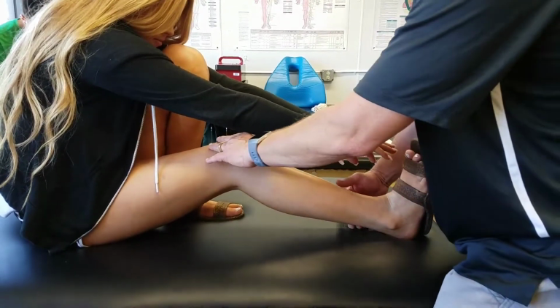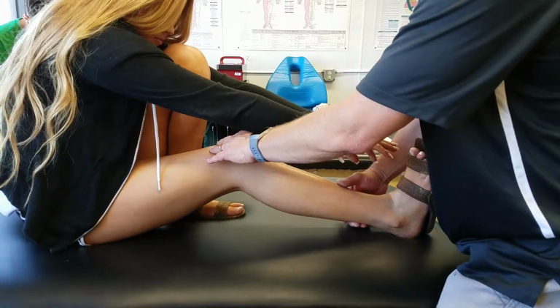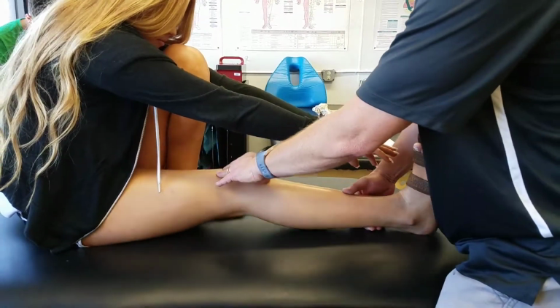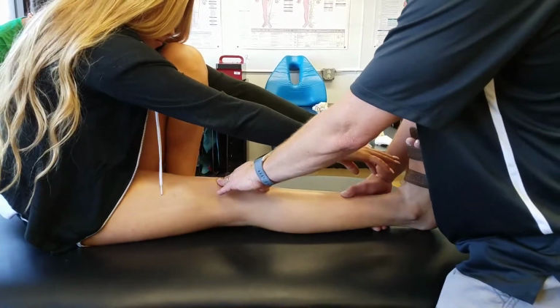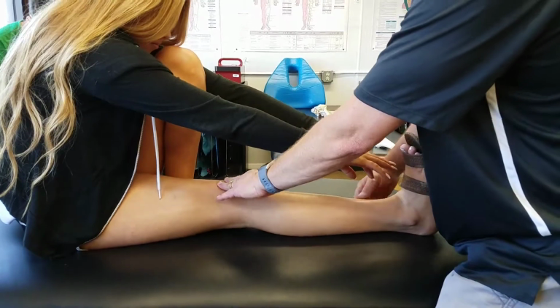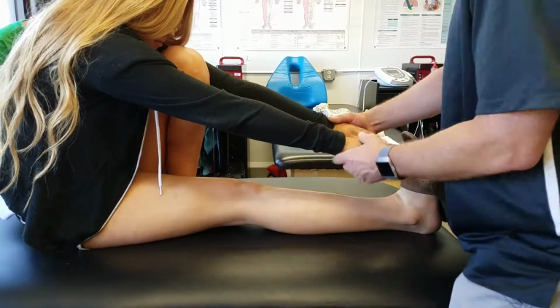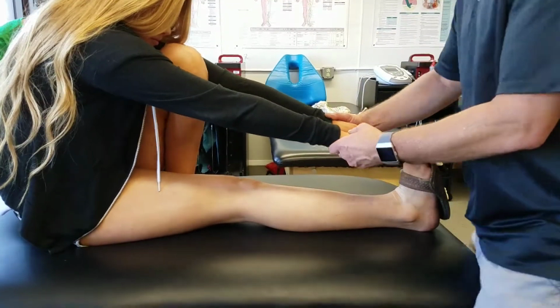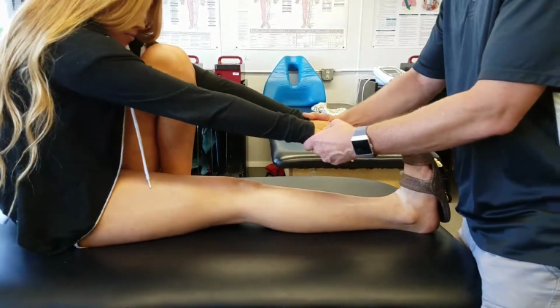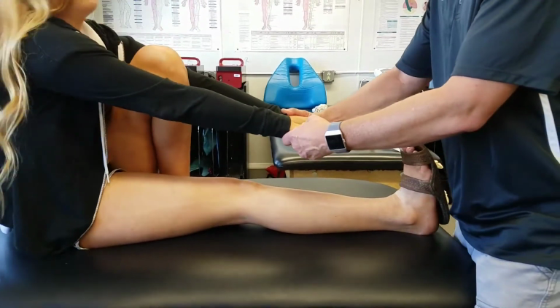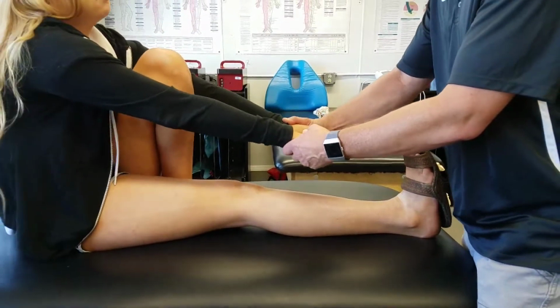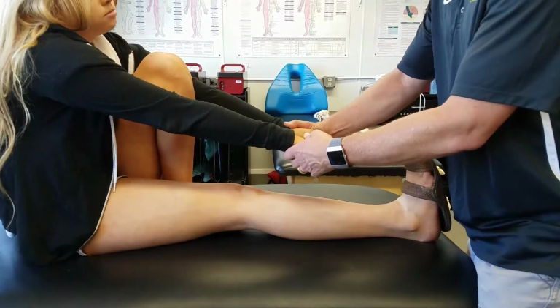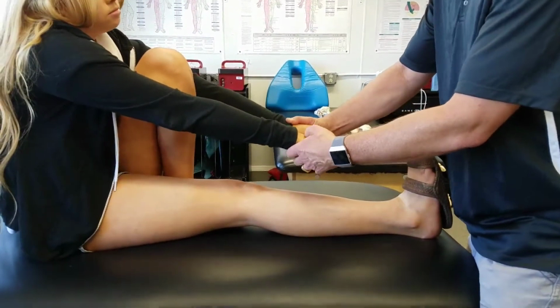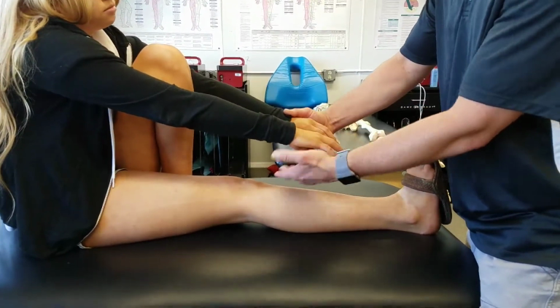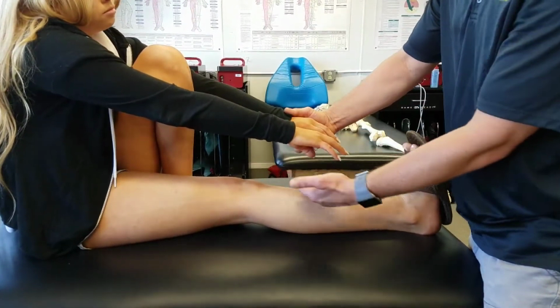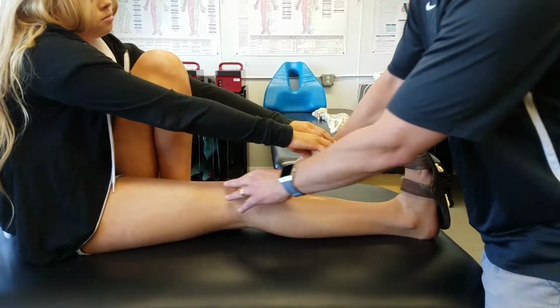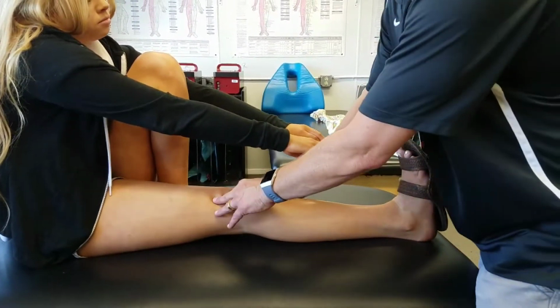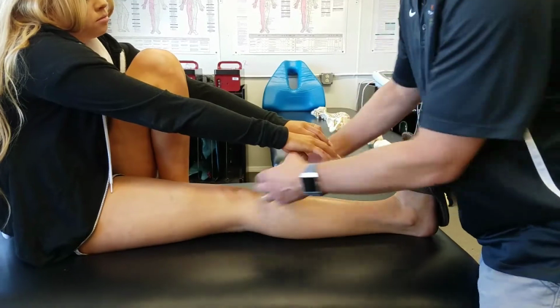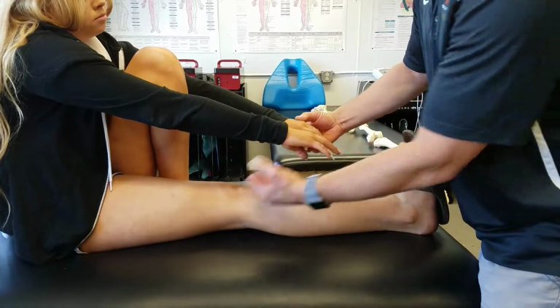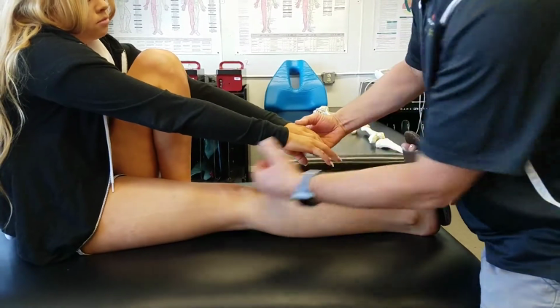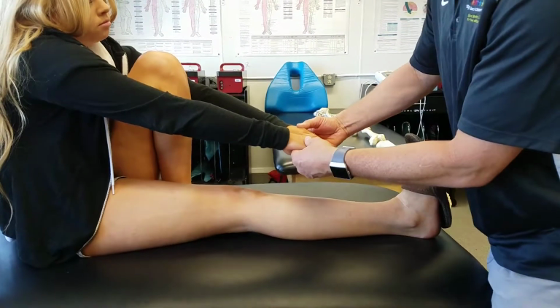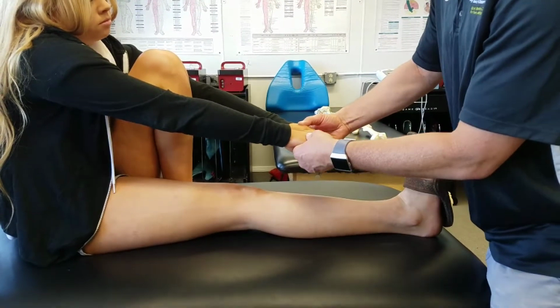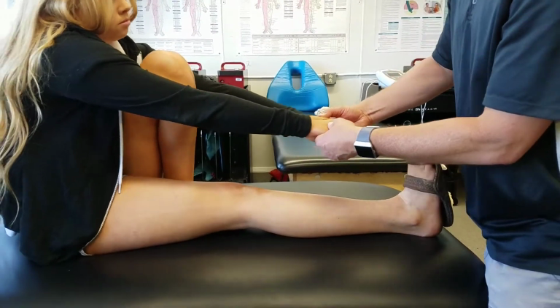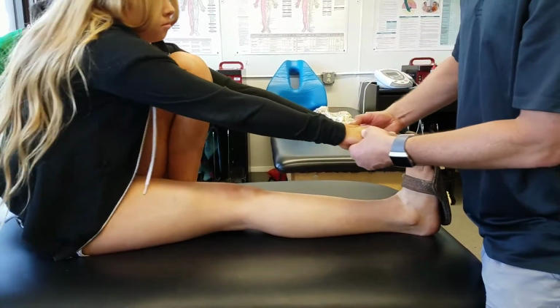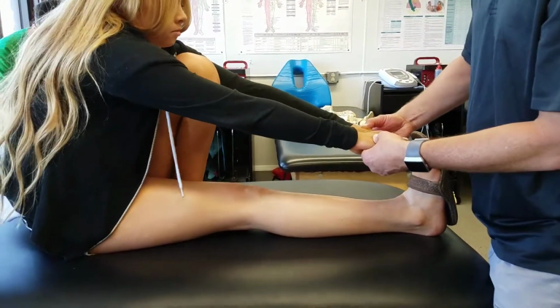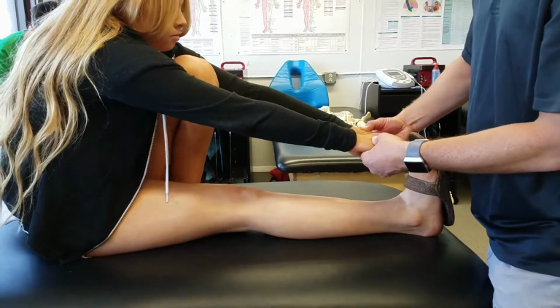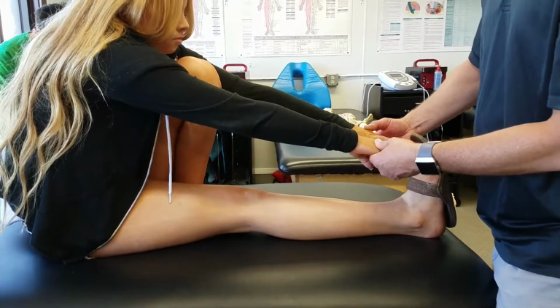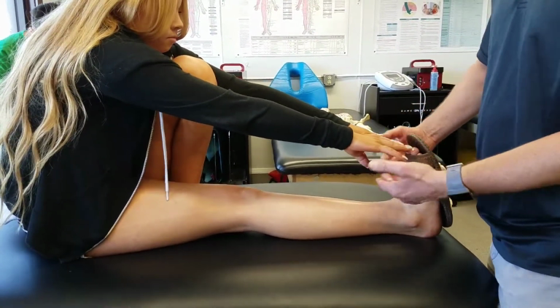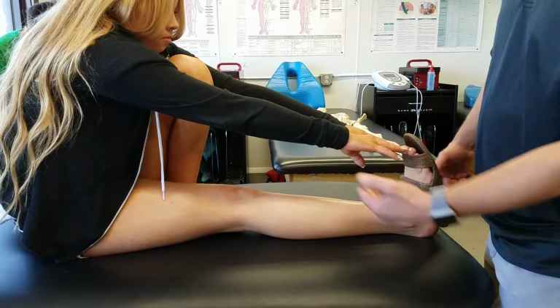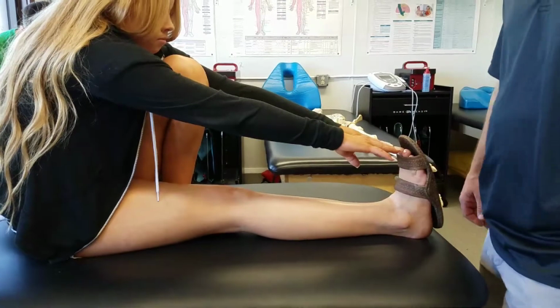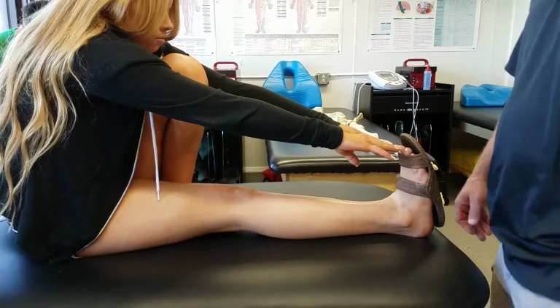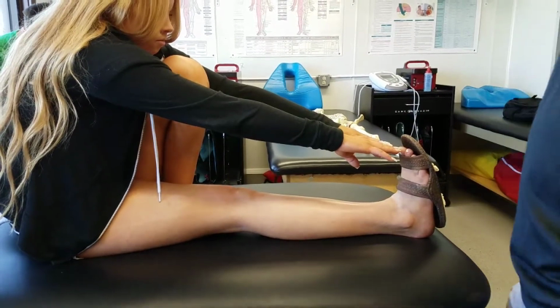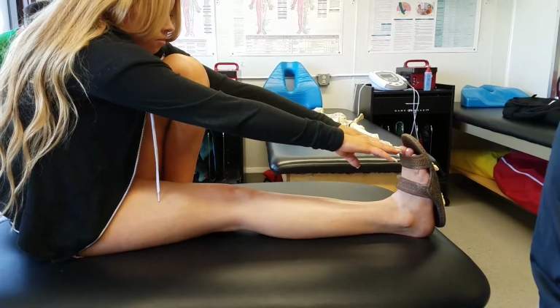If they're able to keep that leg straight but still can't reach their toes, their hamstrings are probably still a little tight. But if they can go ahead and reach all the way to their toes, that usually indicates that they have some pretty good flexibility.